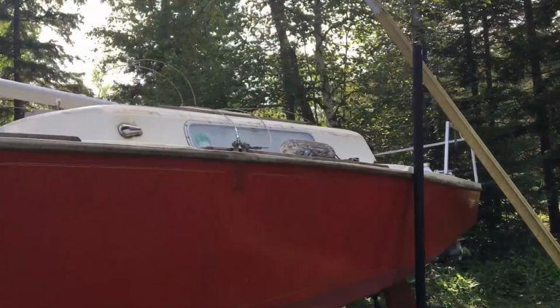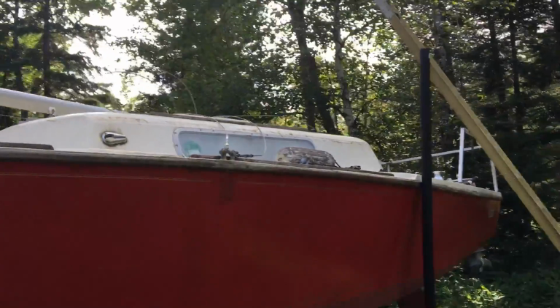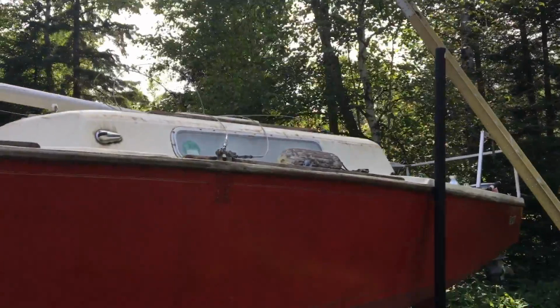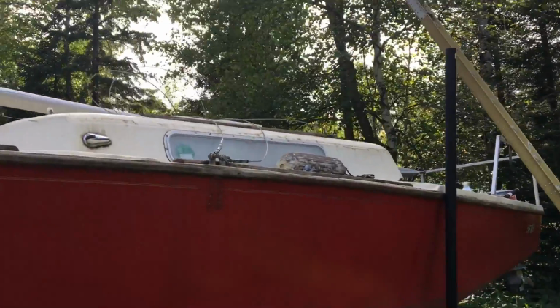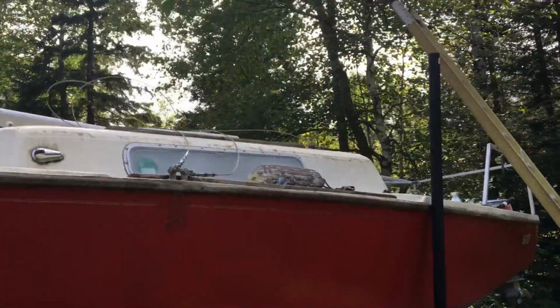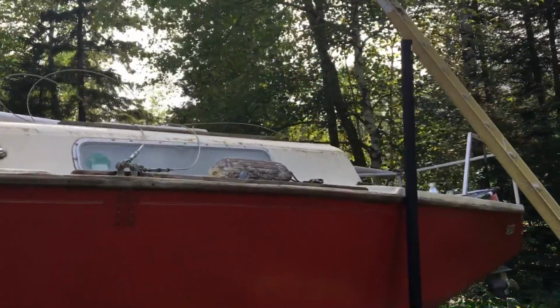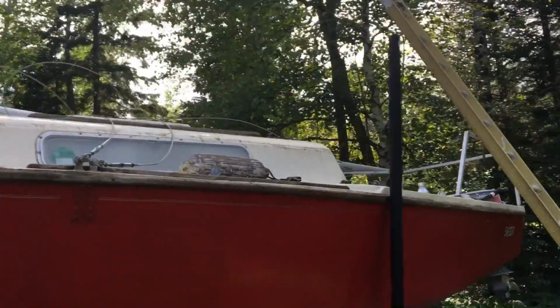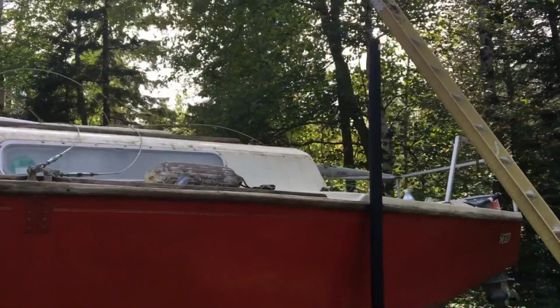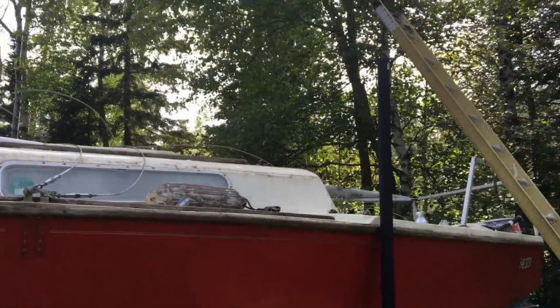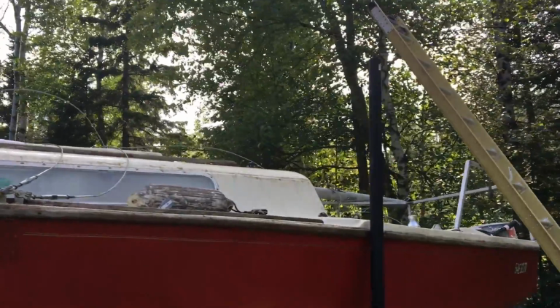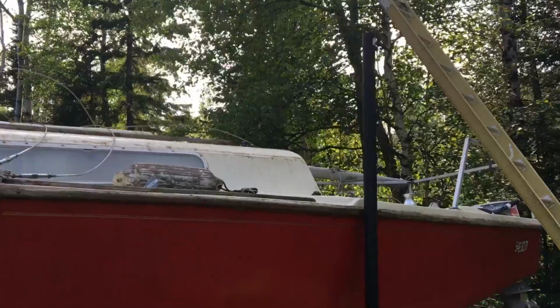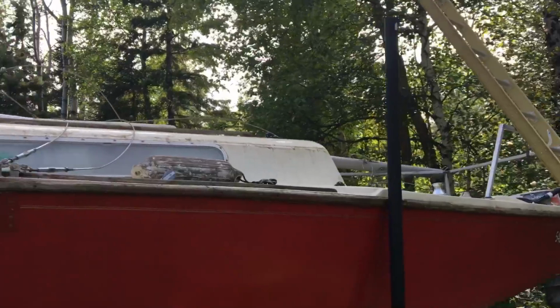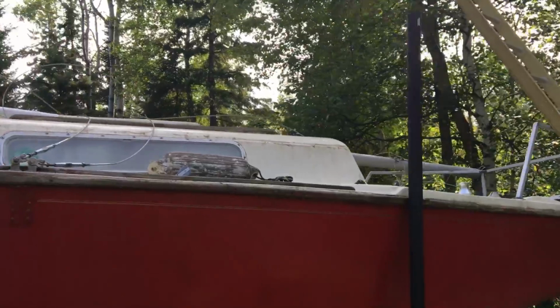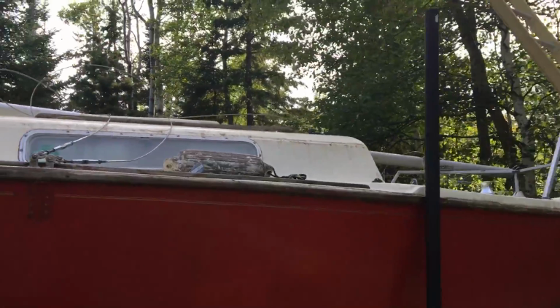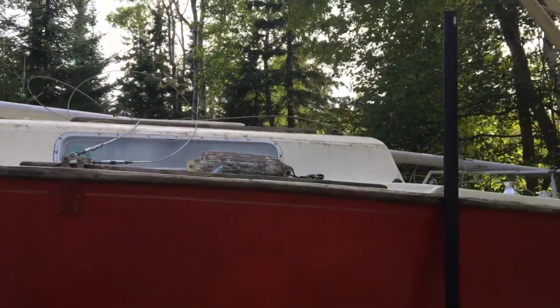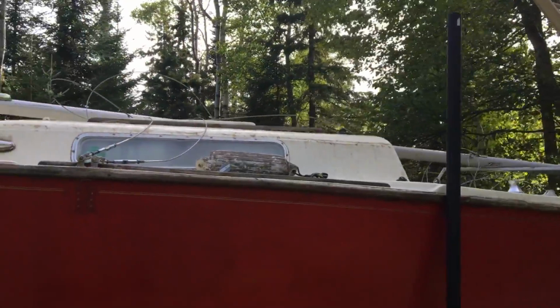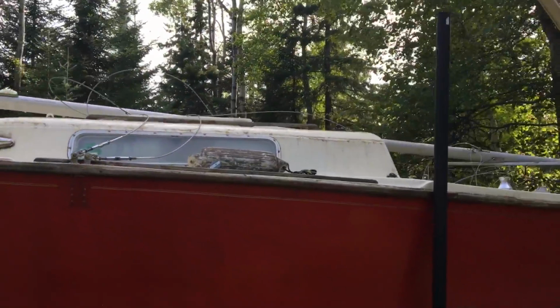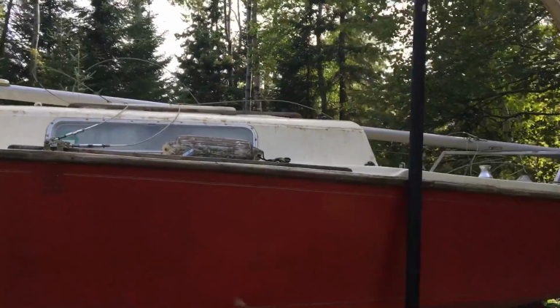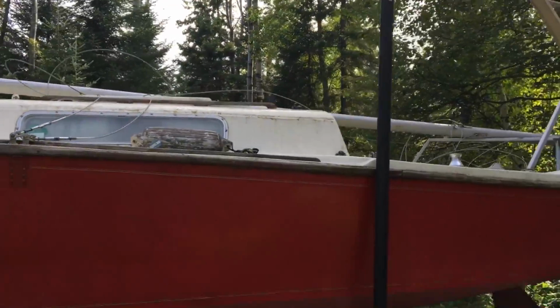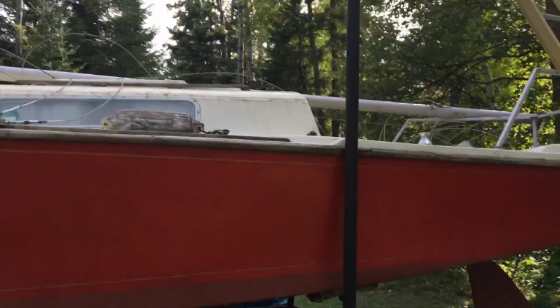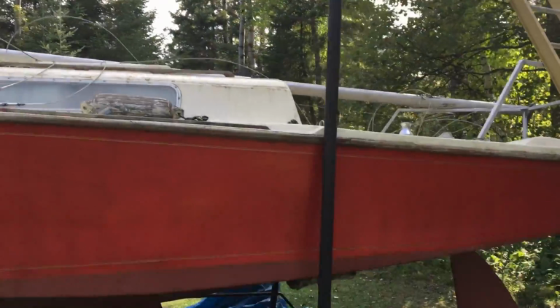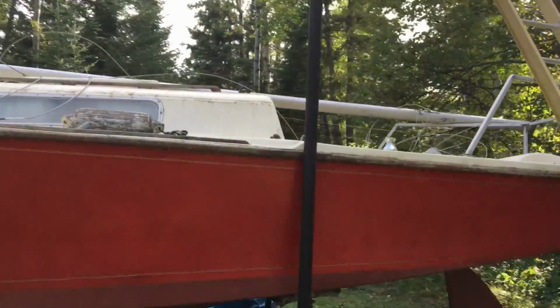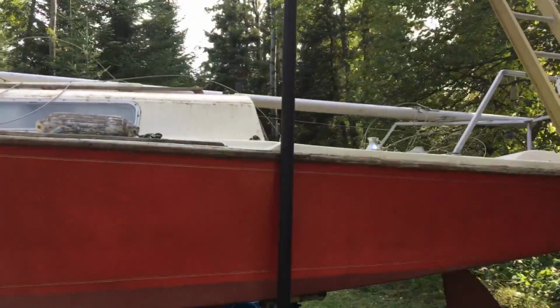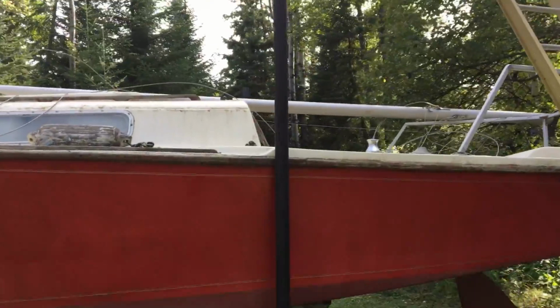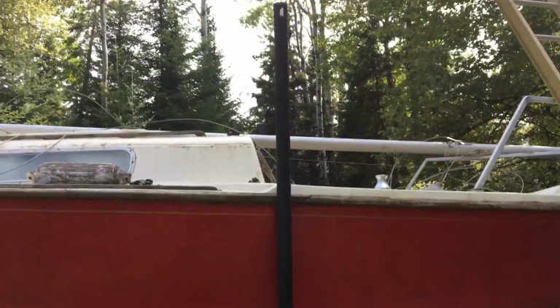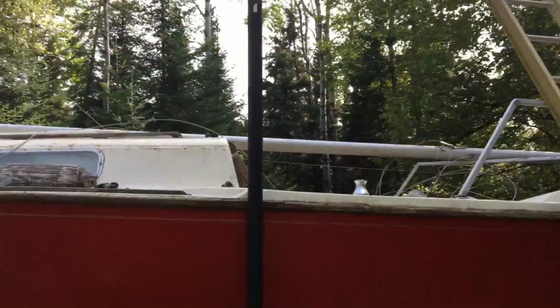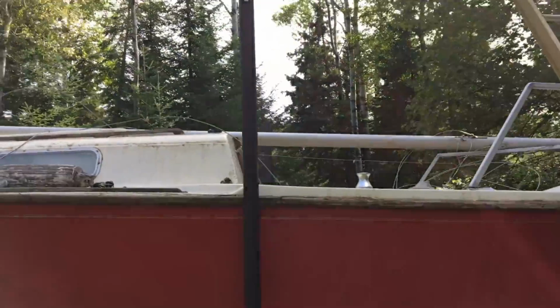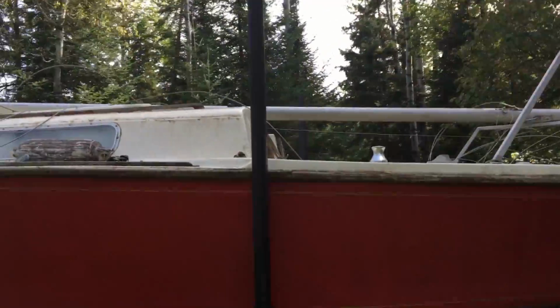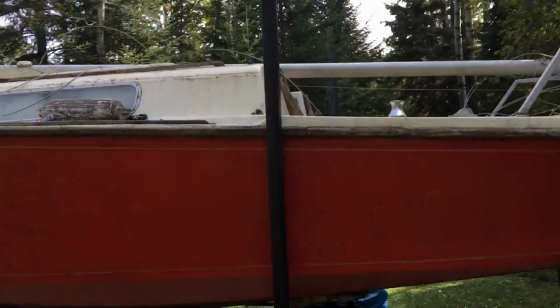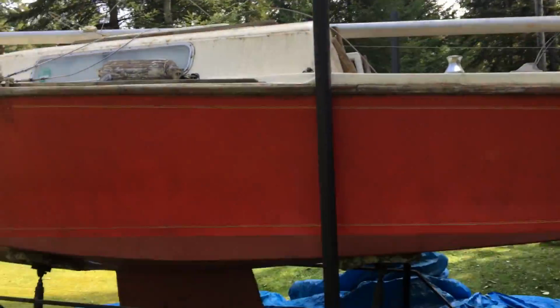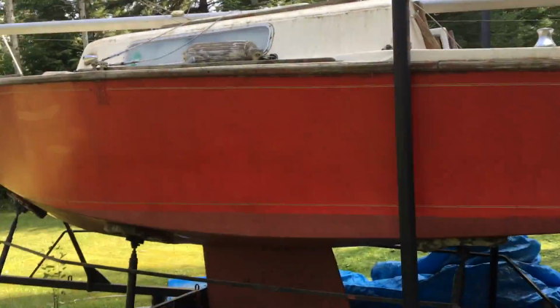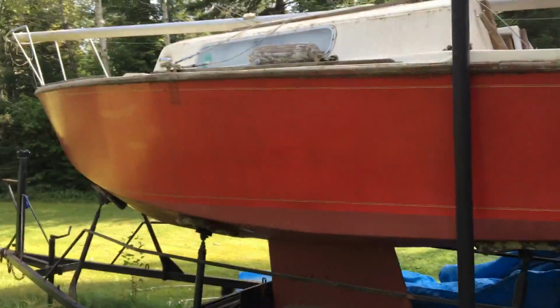I look forward to hearing back from anybody who's interested in purchasing this sailboat — and that is it for now.